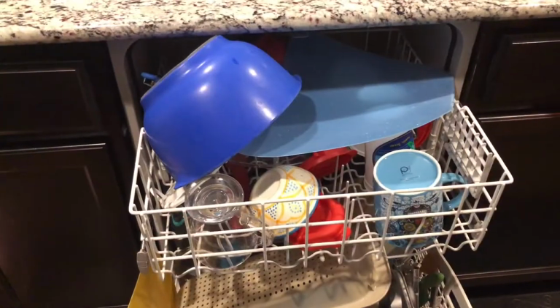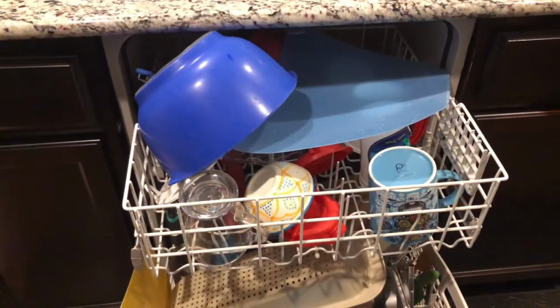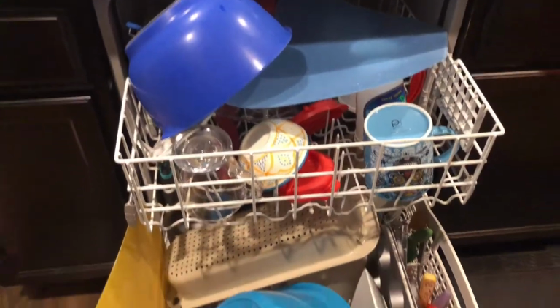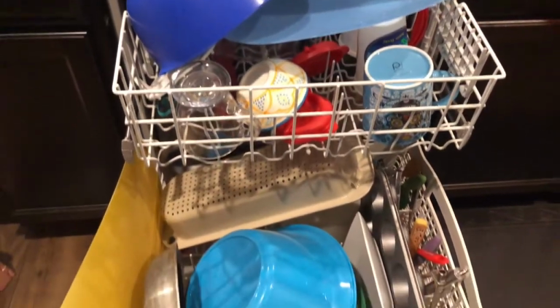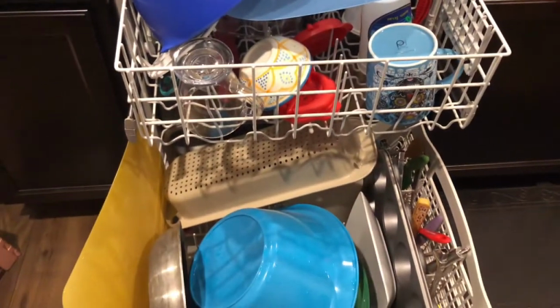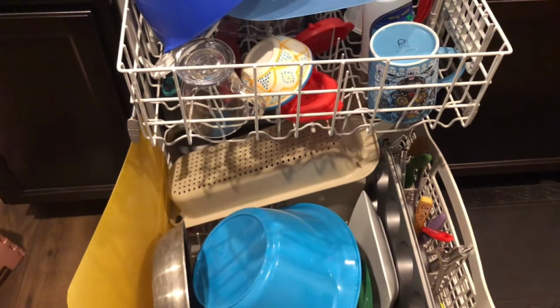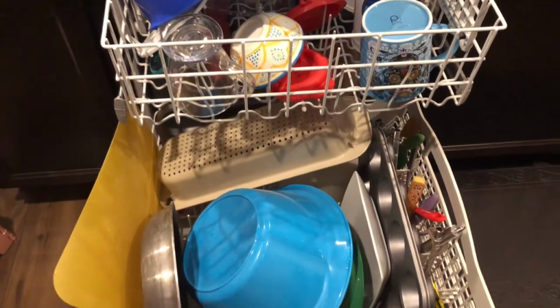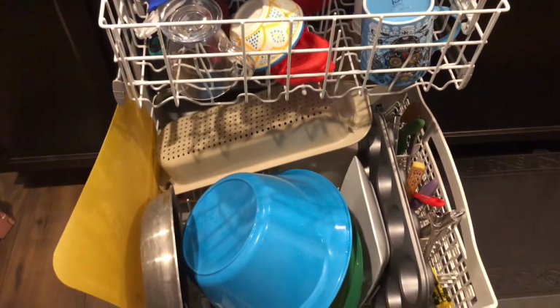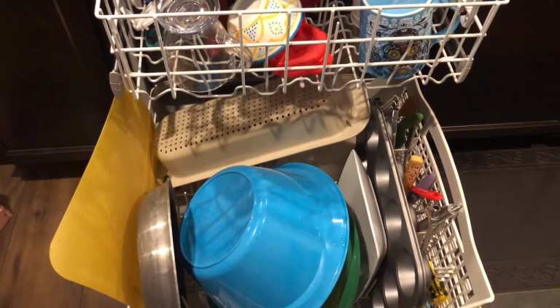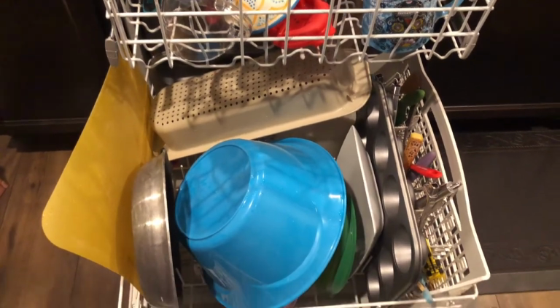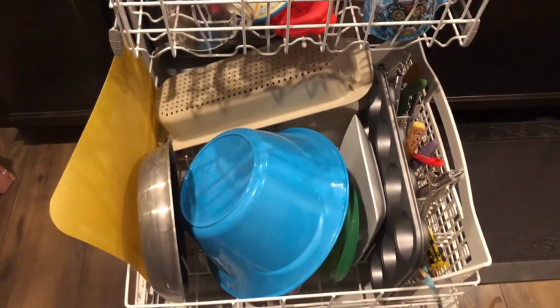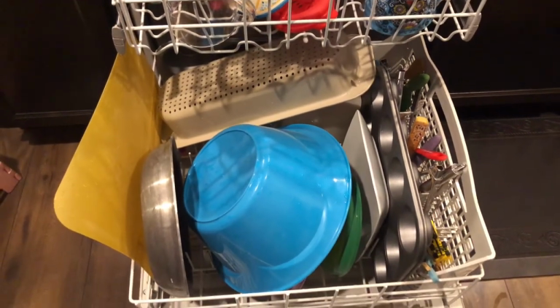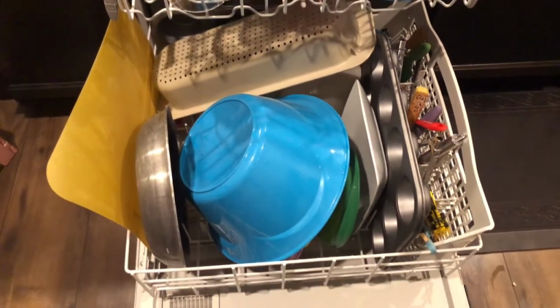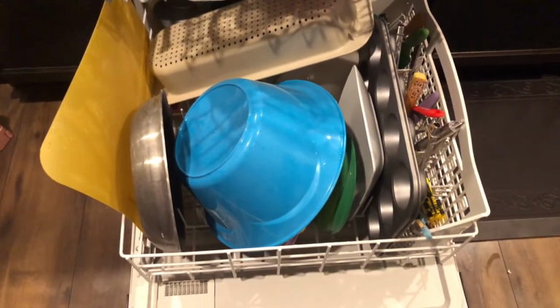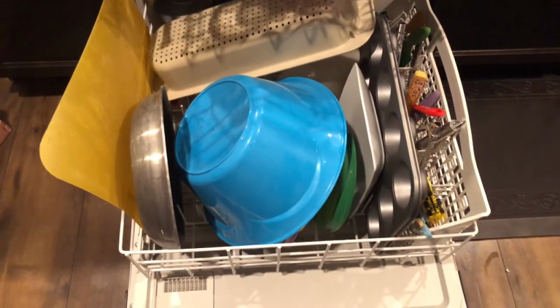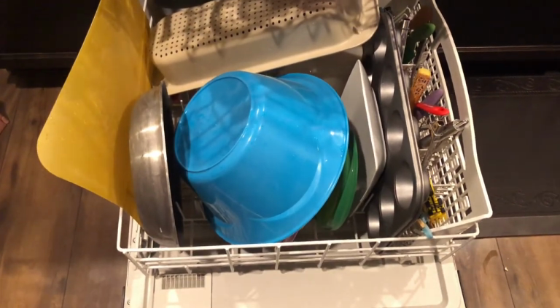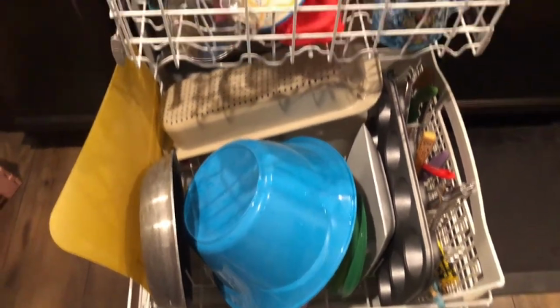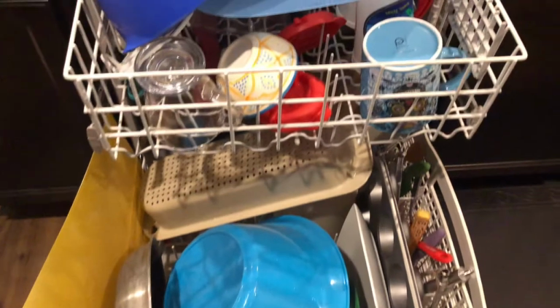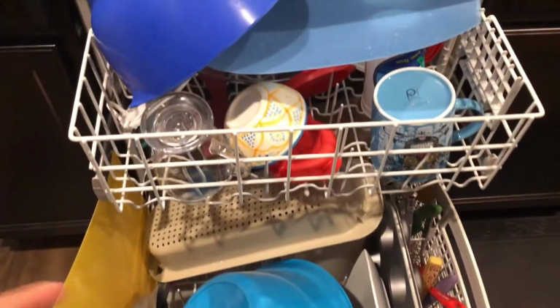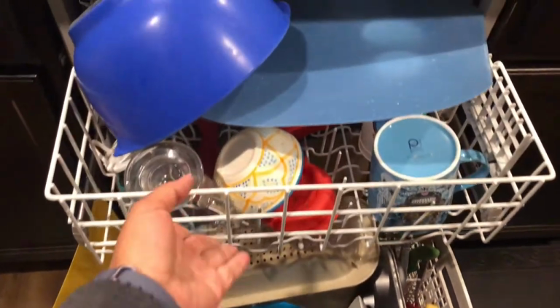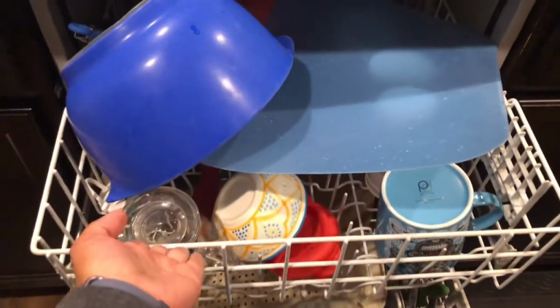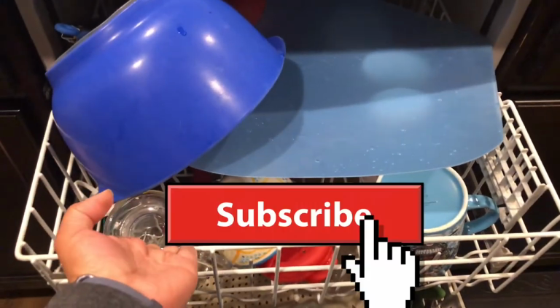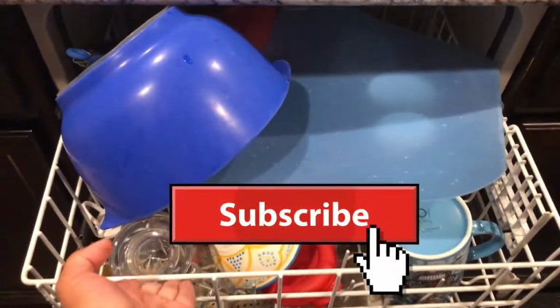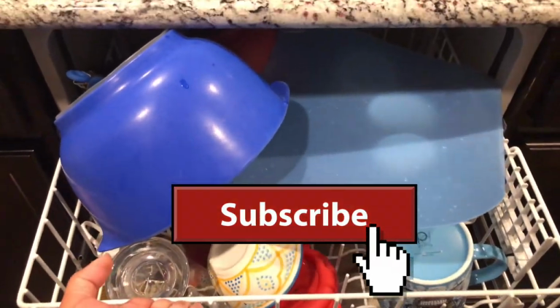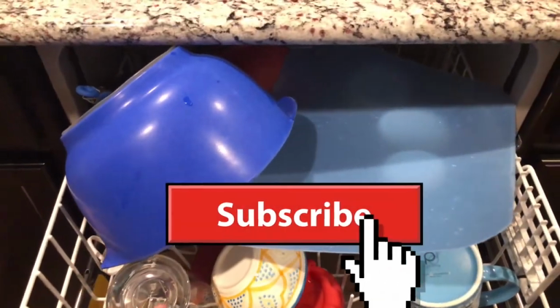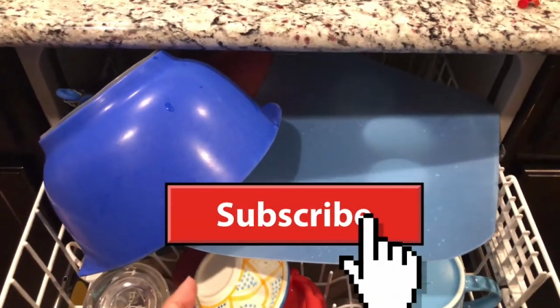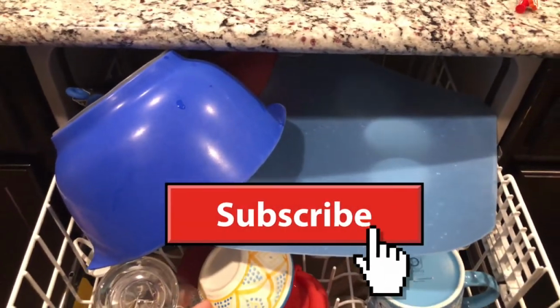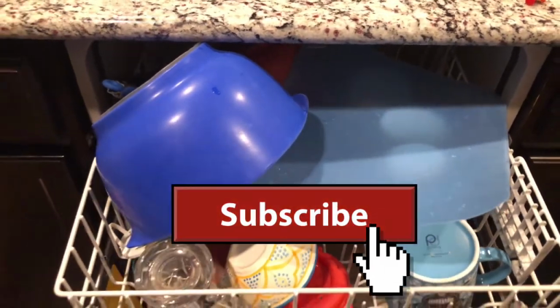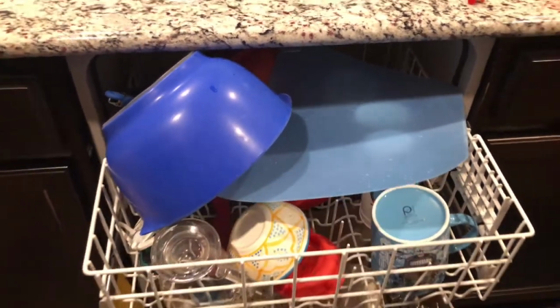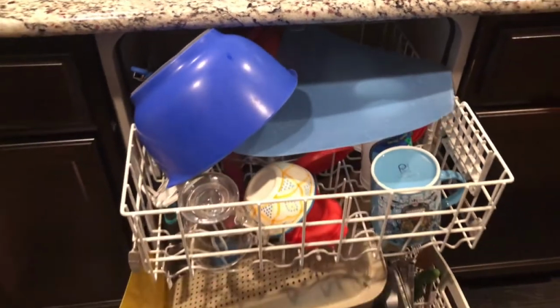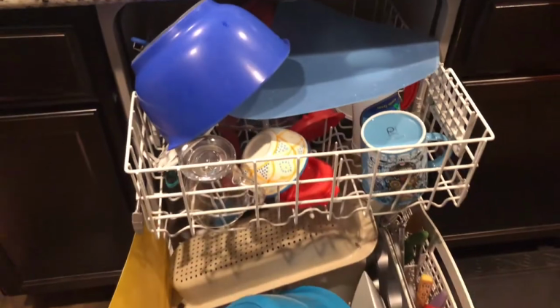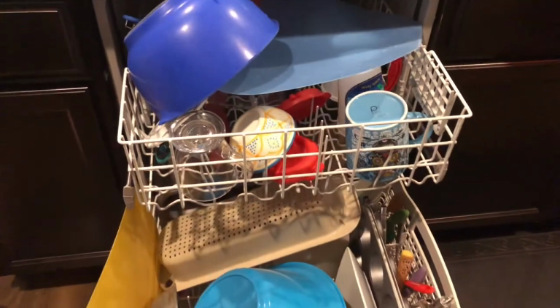Let me know what you guys think down in the comments. Do you use a rinse aid, or should I try something else to fix the drying on this dishwasher? Don't forget to subscribe for more how-to videos and I'll catch you on the next one. Bye!